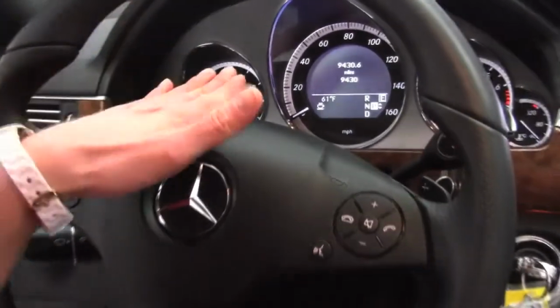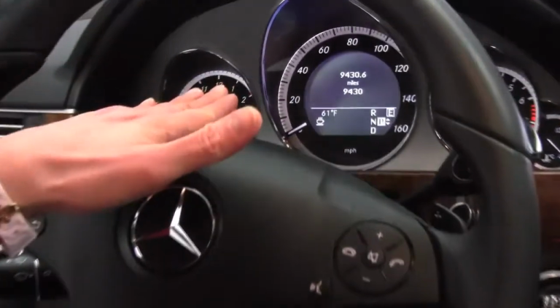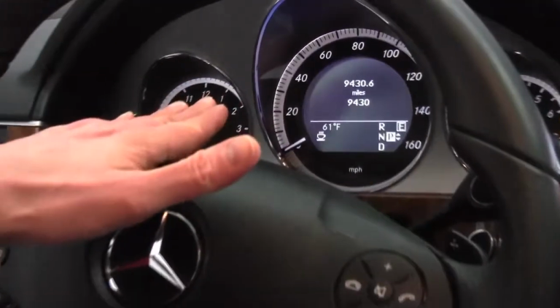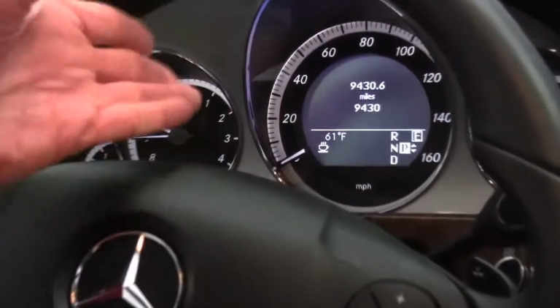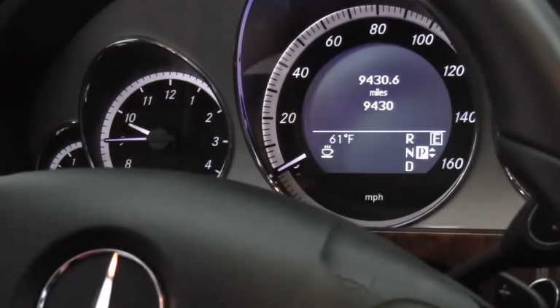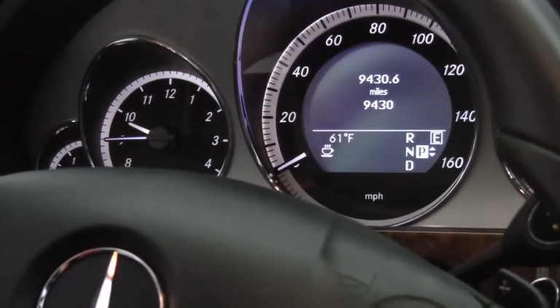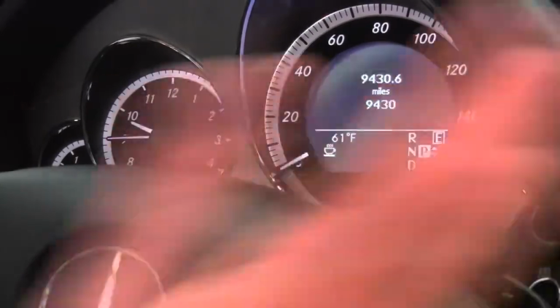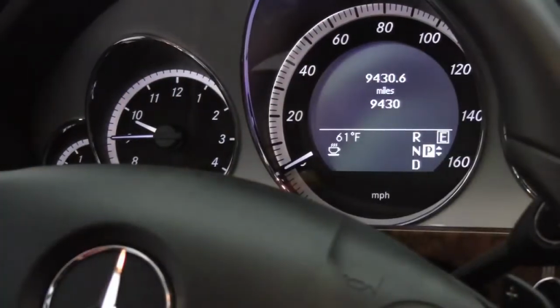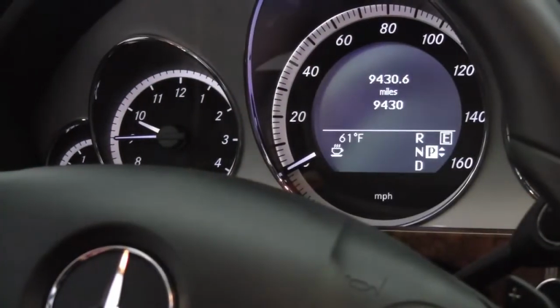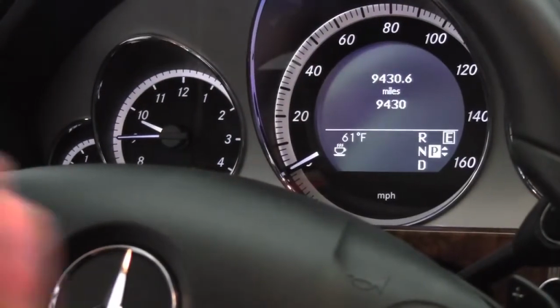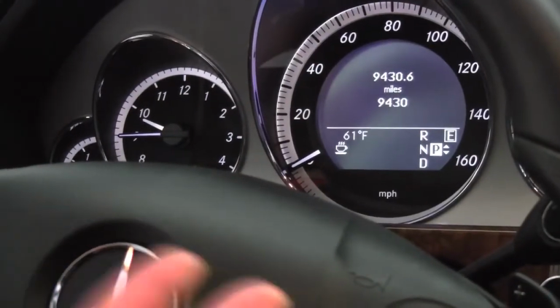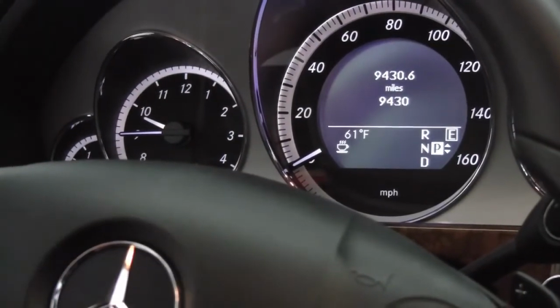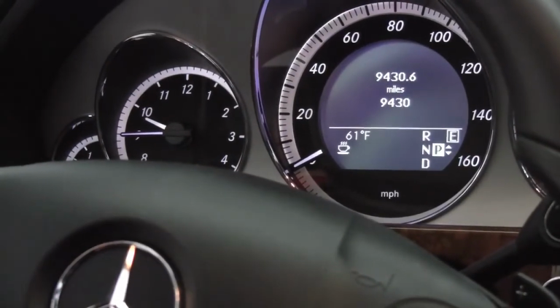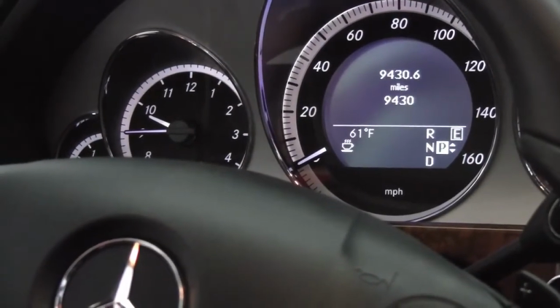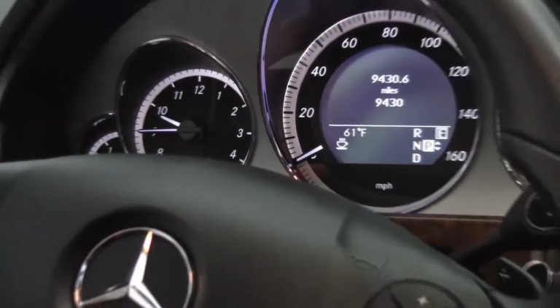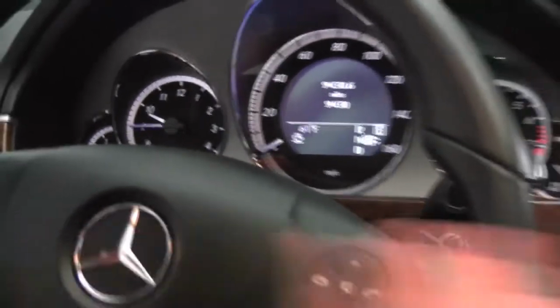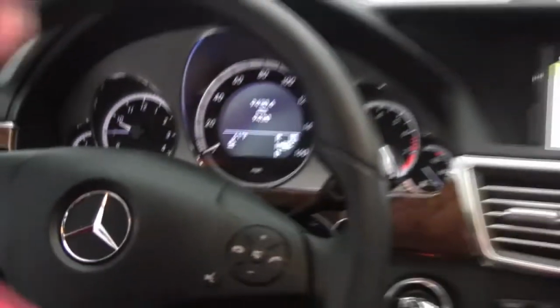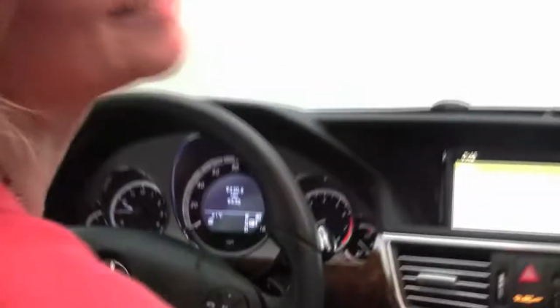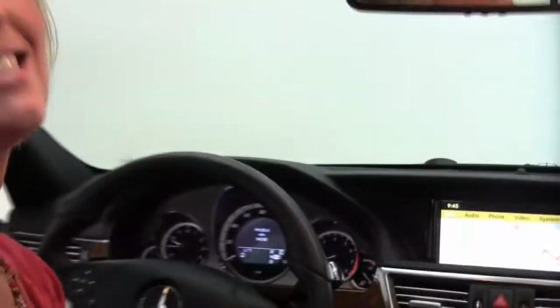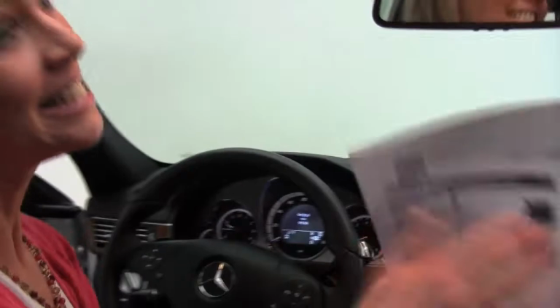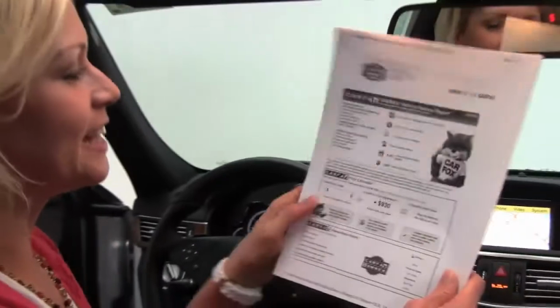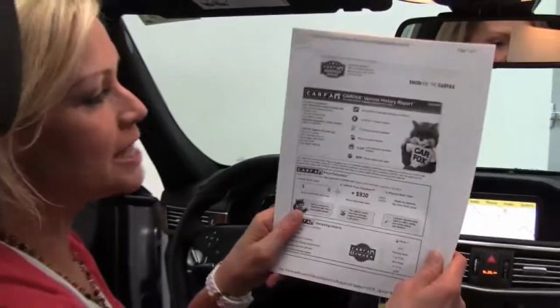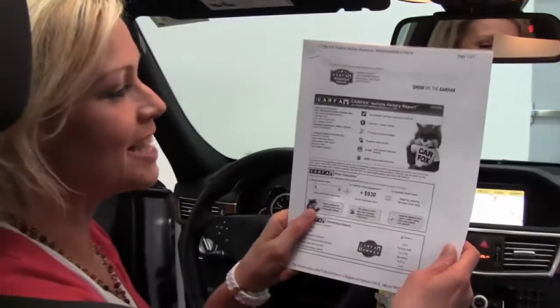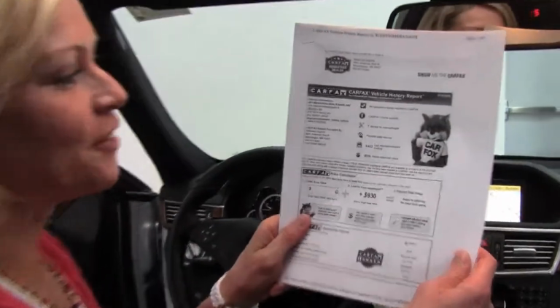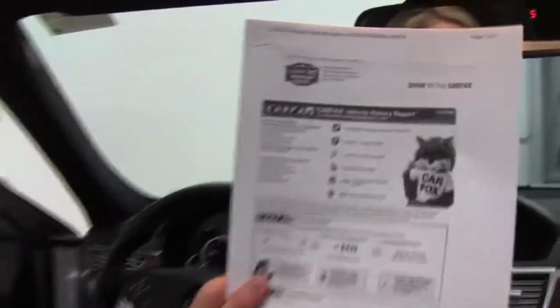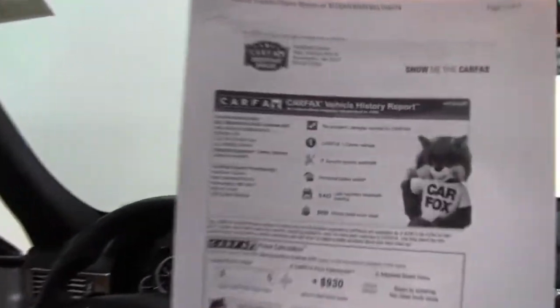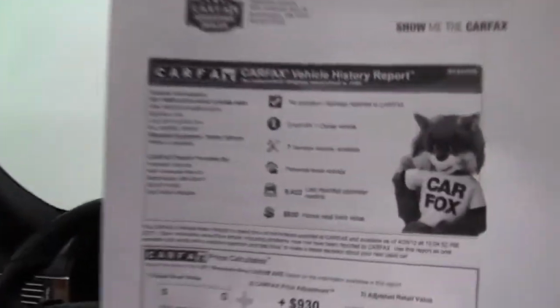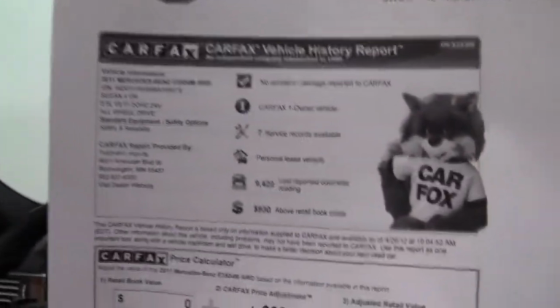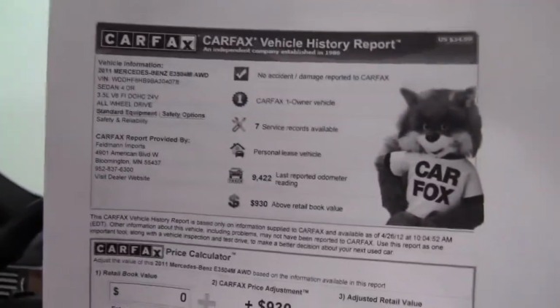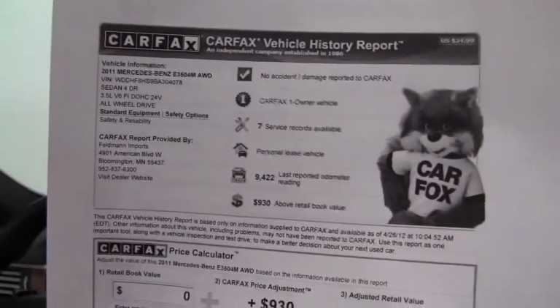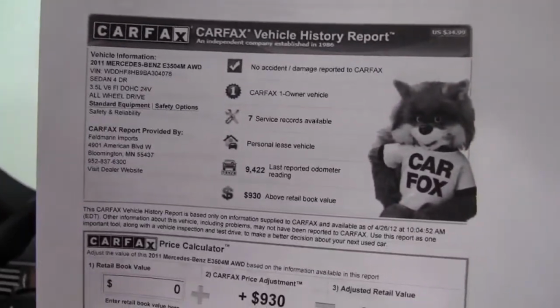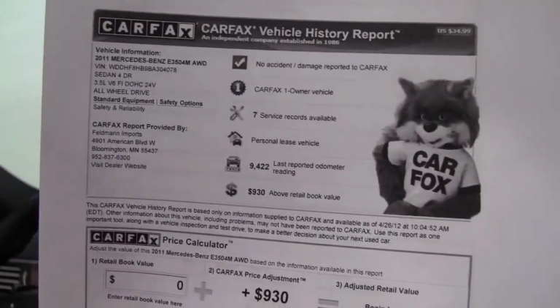Cruise control right here behind the steering wheel, alert assist. And mileage wise, check it out — this vehicle has 9,430 miles on it. This is definitely a wise buy. Check out the Carfax: no accidents or damage, this is a one owner vehicle.